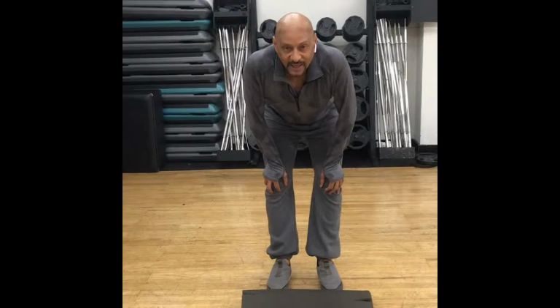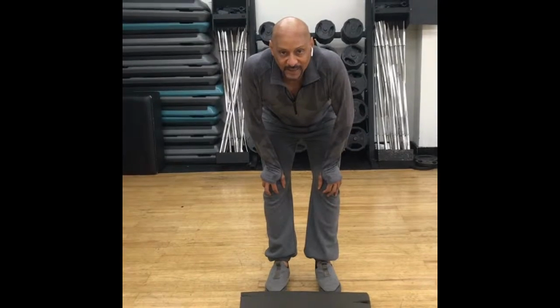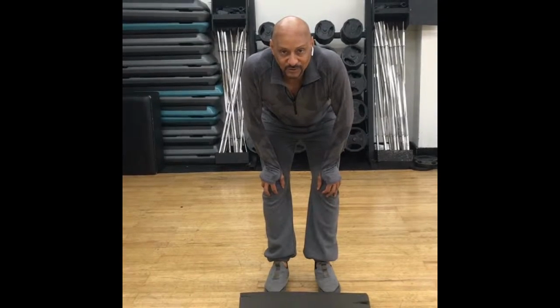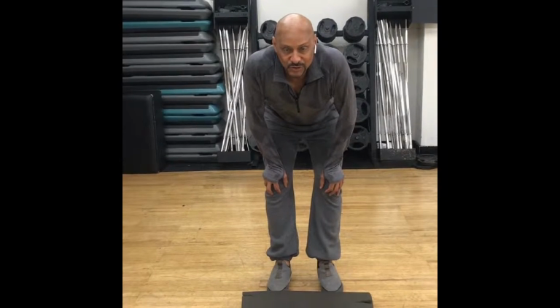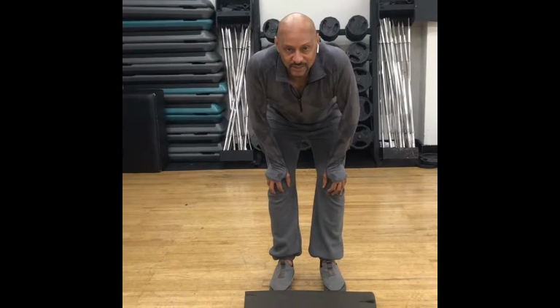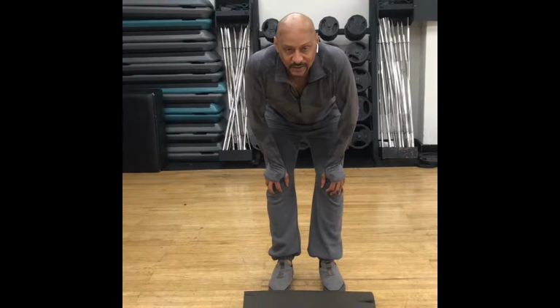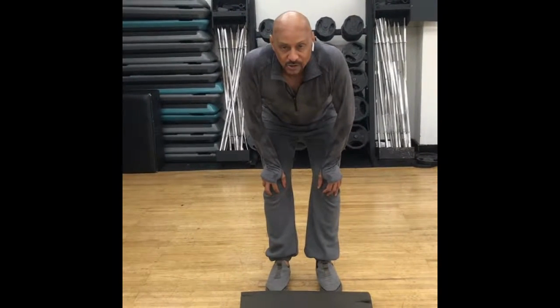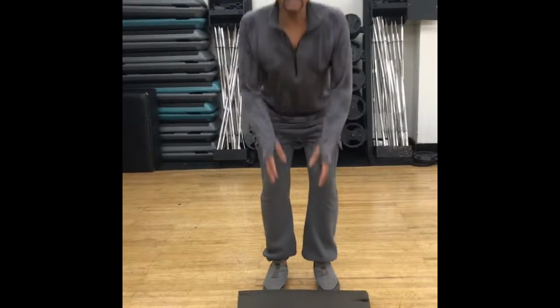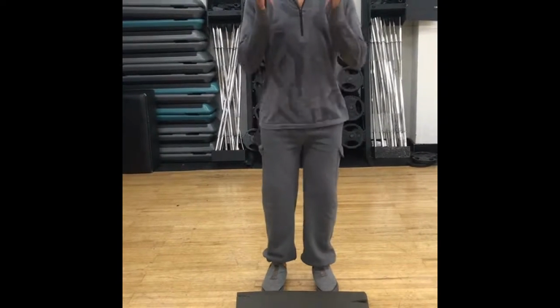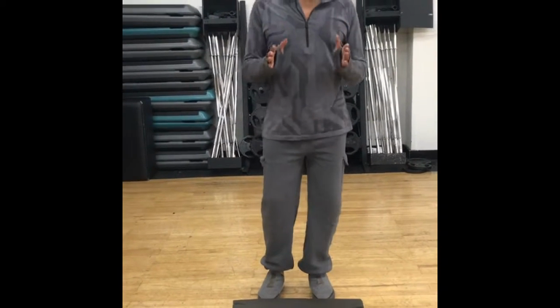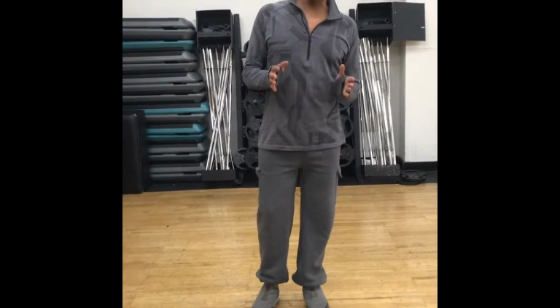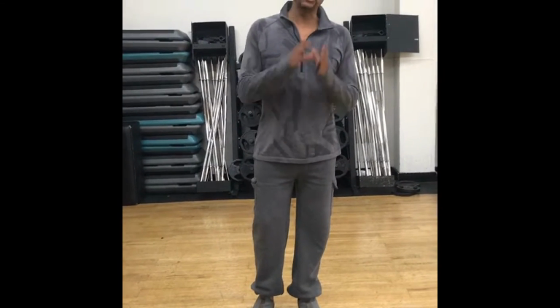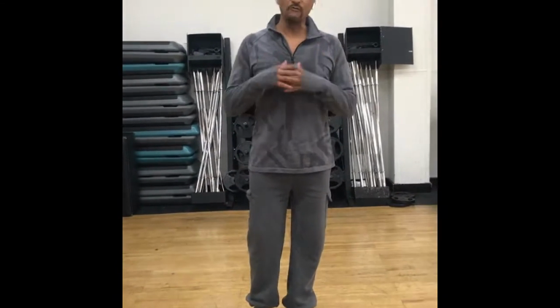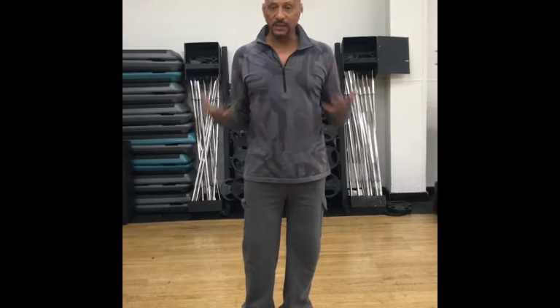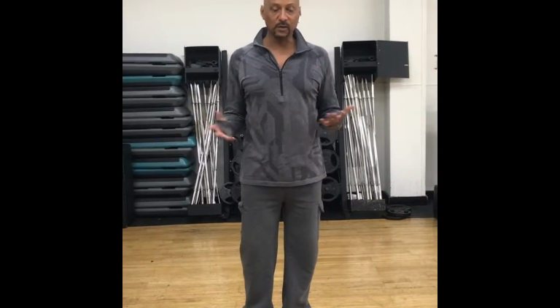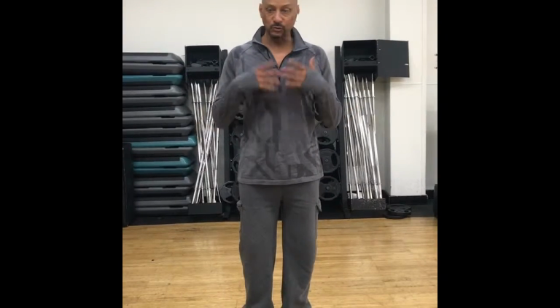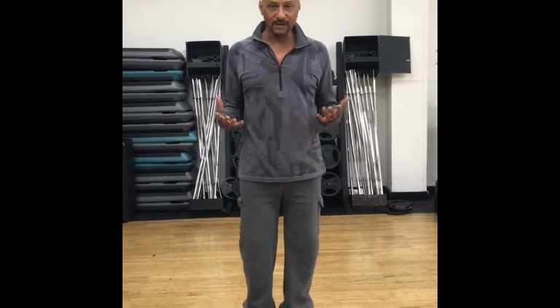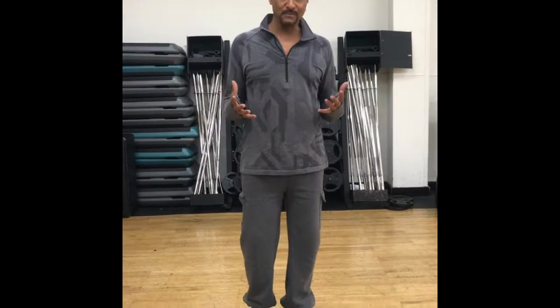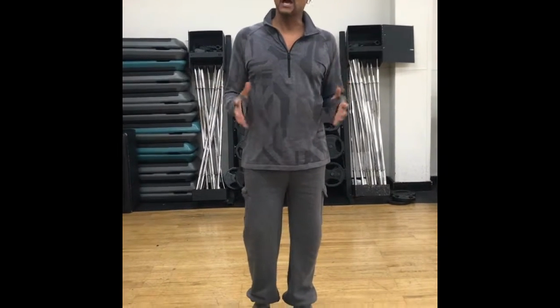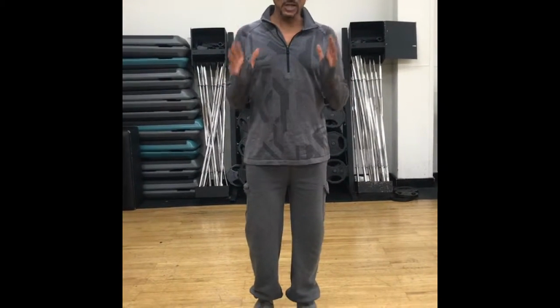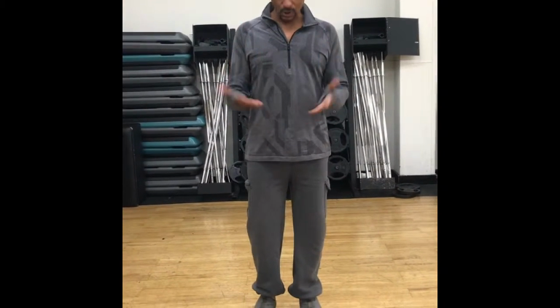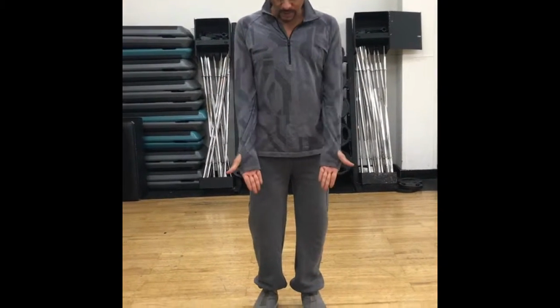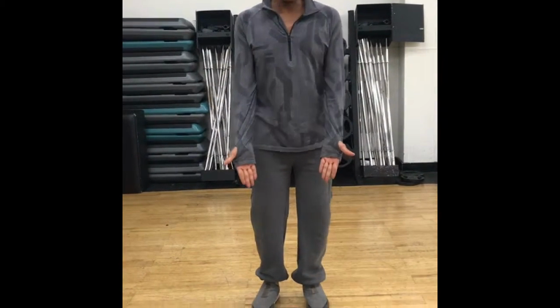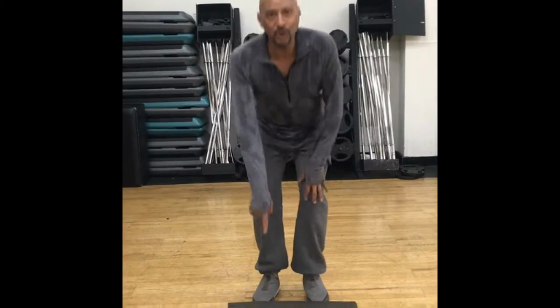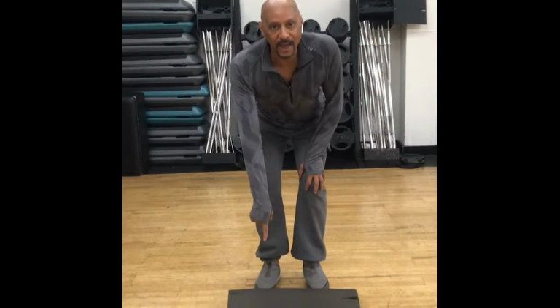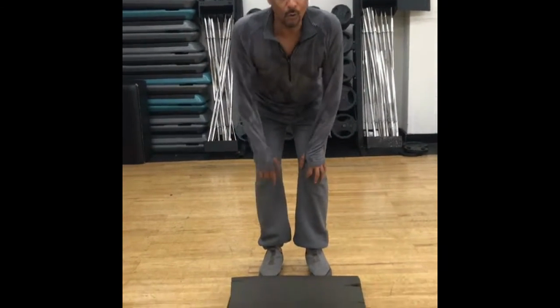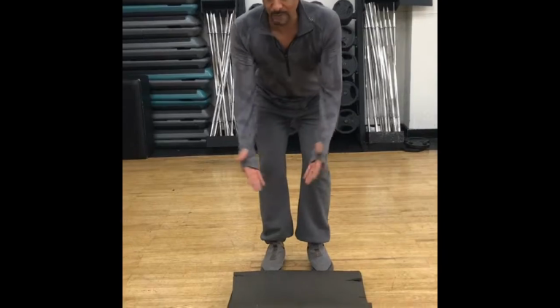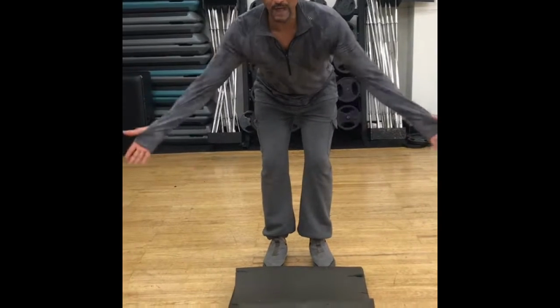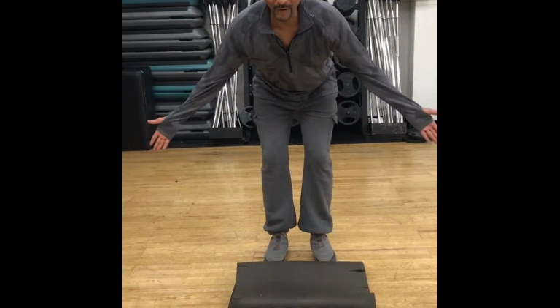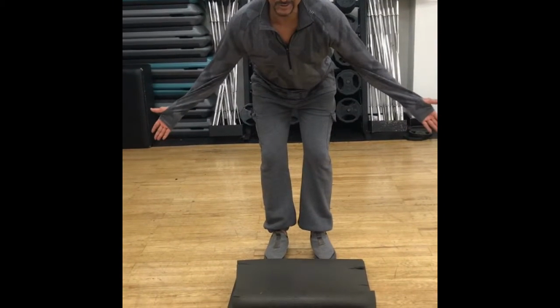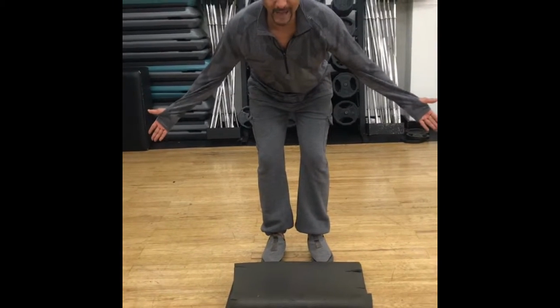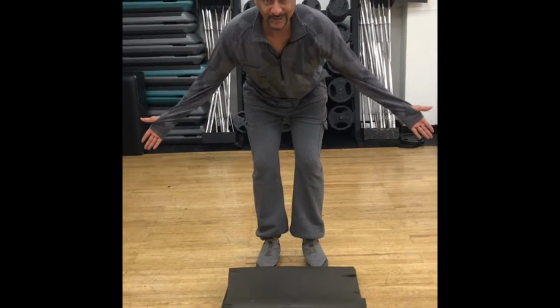Hey everybody, it's JoJo's Energy here. I'm going to give you some basic exercises you can do over the weekend or during the holiday month. Check this out. You don't need anything but a yoga mat, or maybe you can use the grass. You can be outdoors.